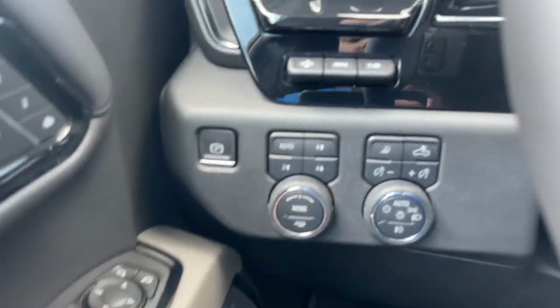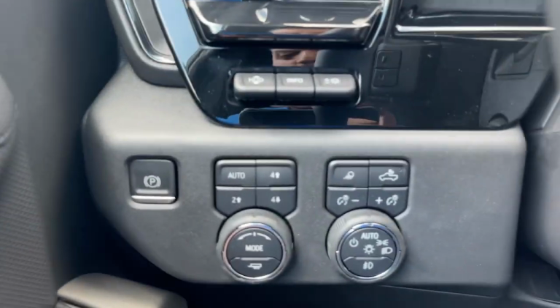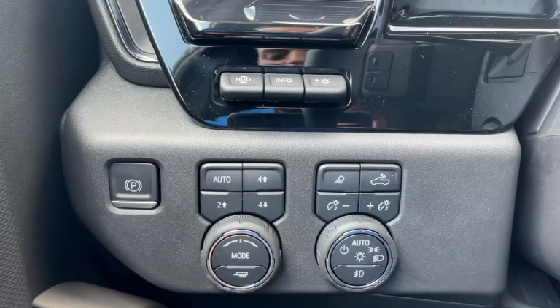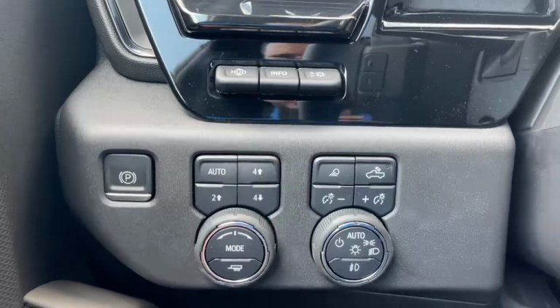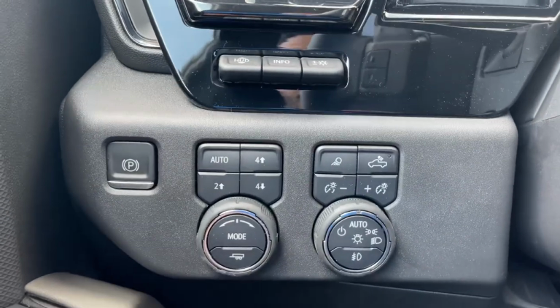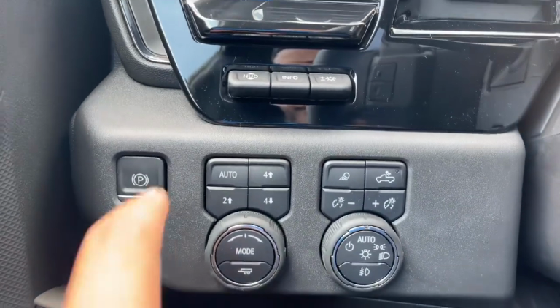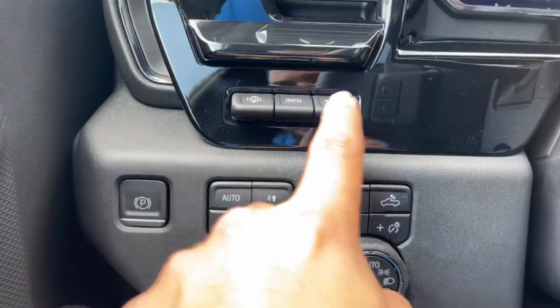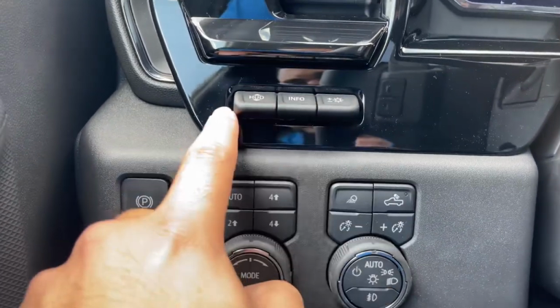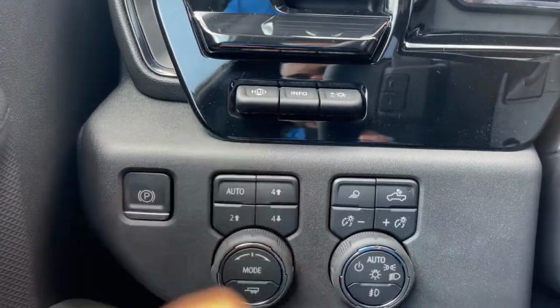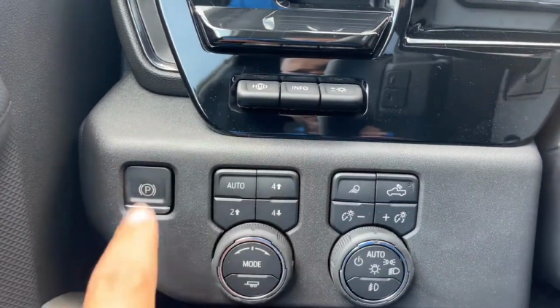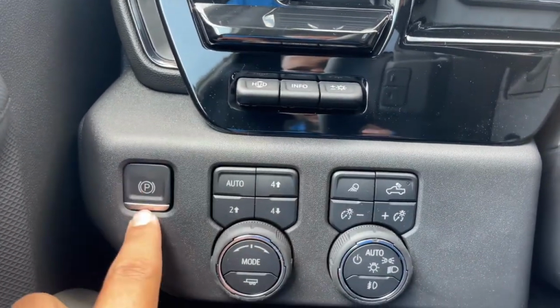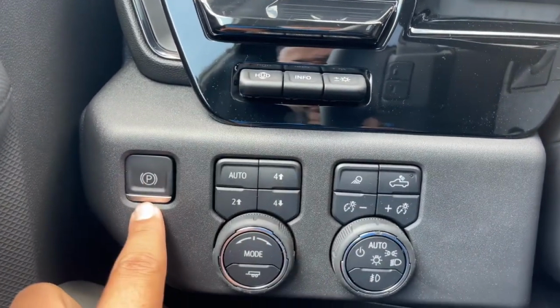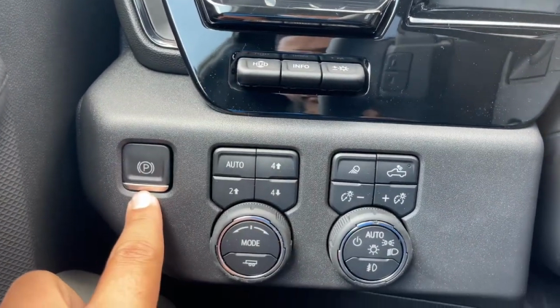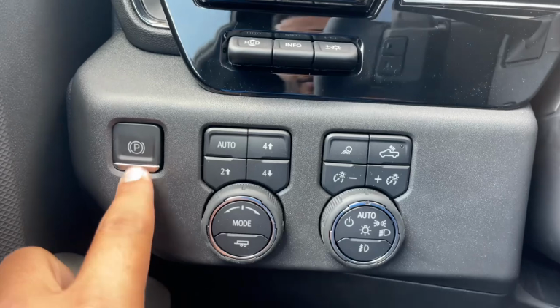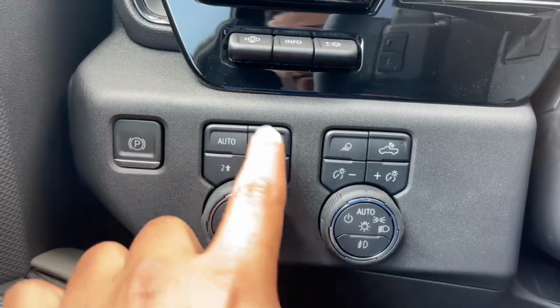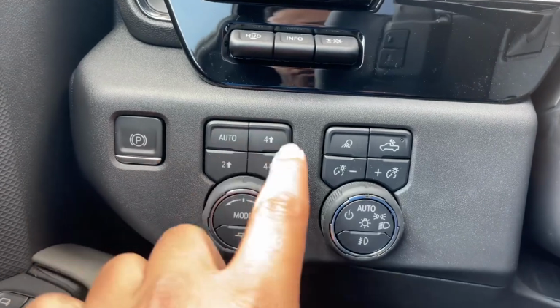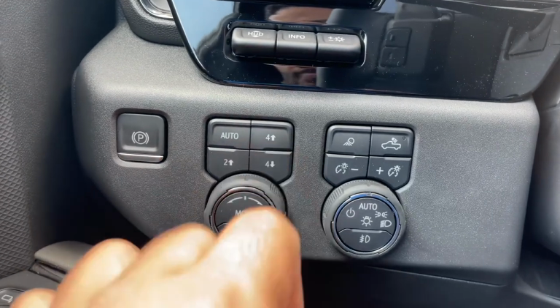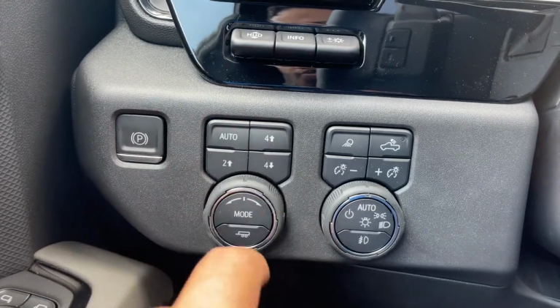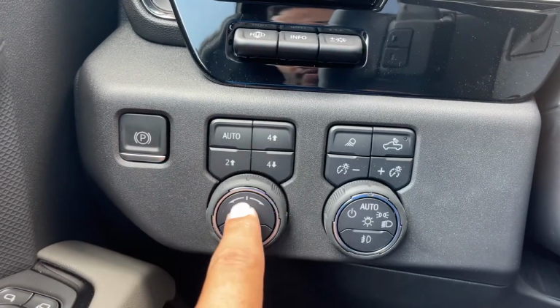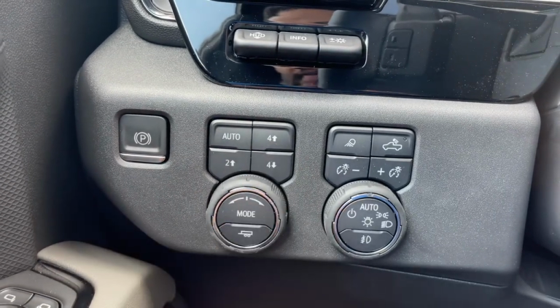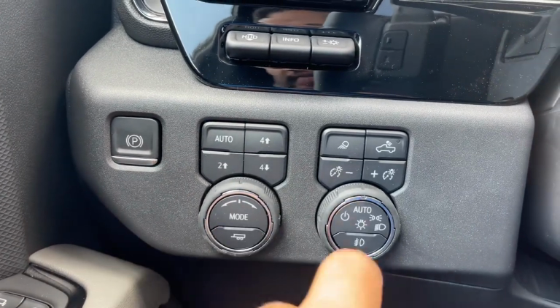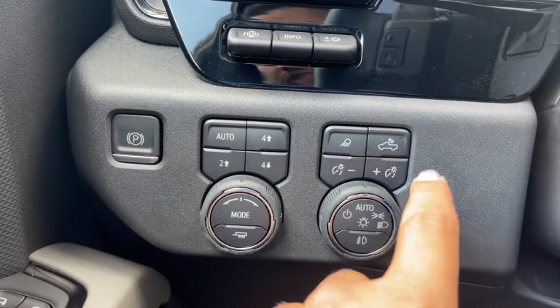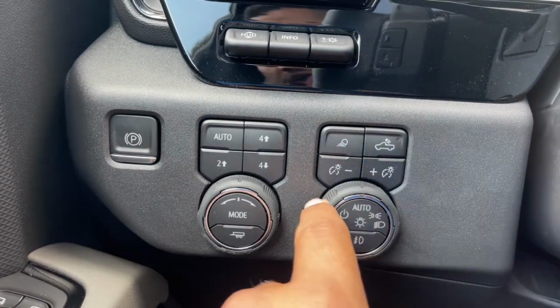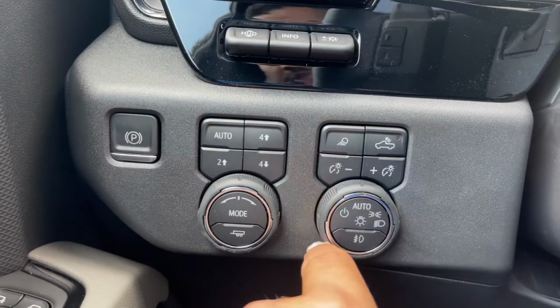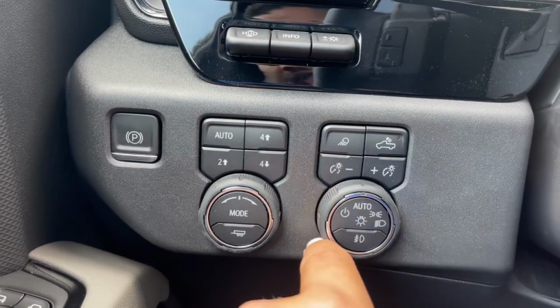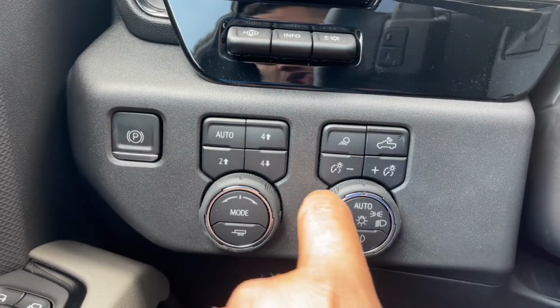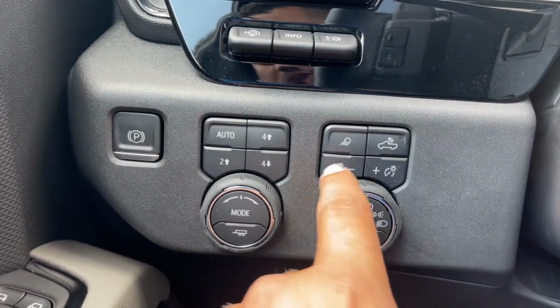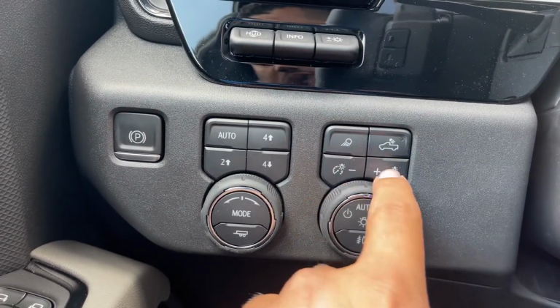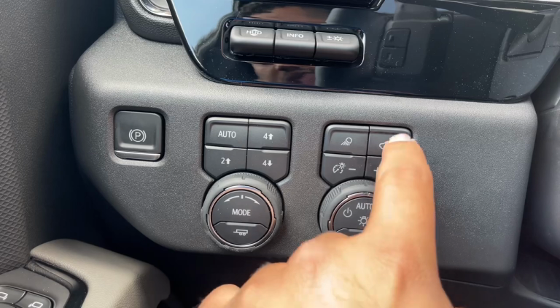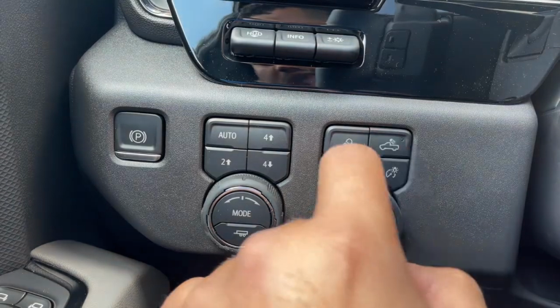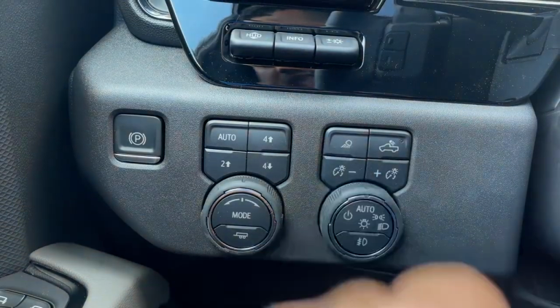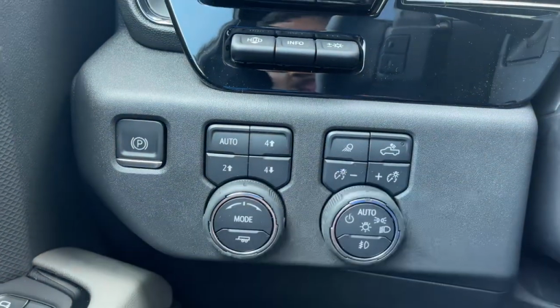On the left-hand side of the steering wheel, you have your heads-up display controls, electronic parking brake, the four-wheel drive controls with mode selector, and the automatic light controls with brightness adjustment, bed lights, and fog lights.